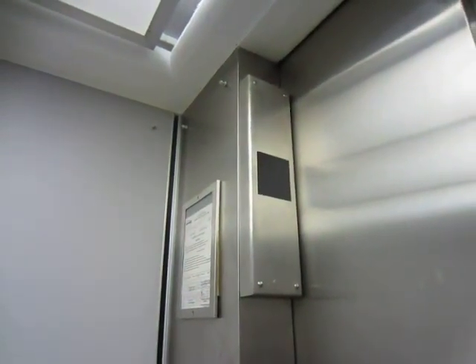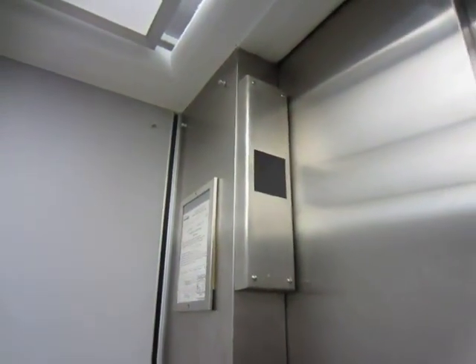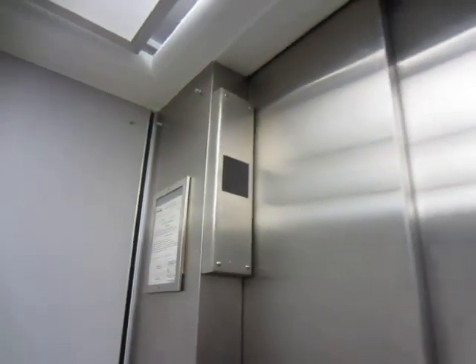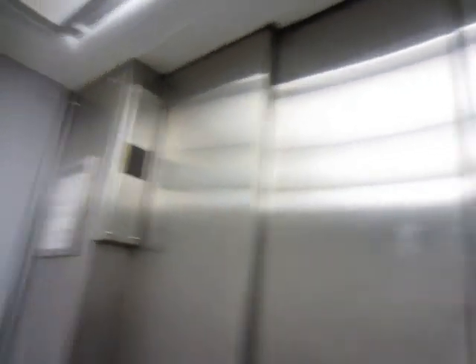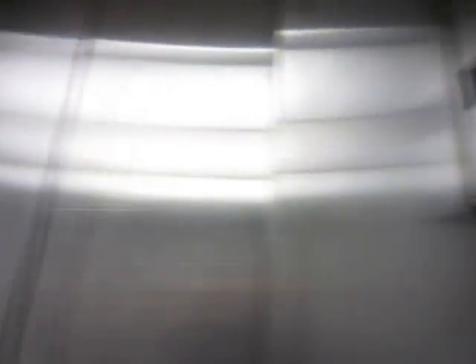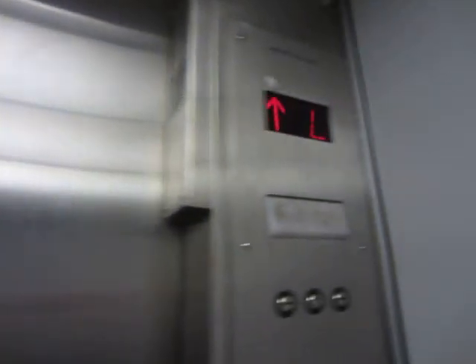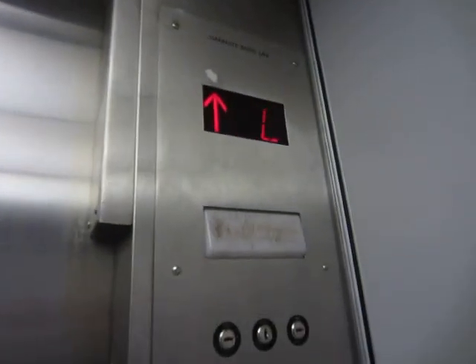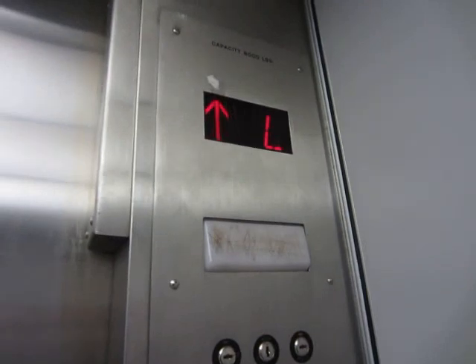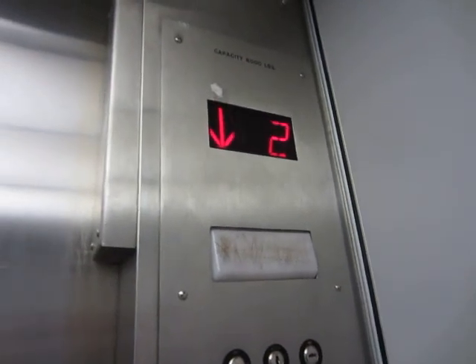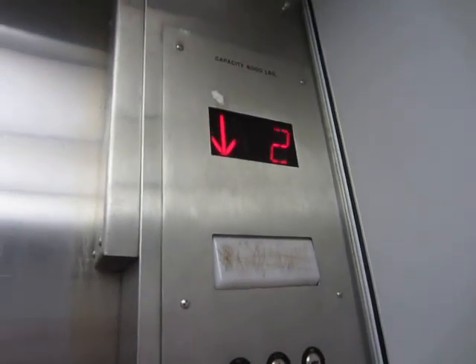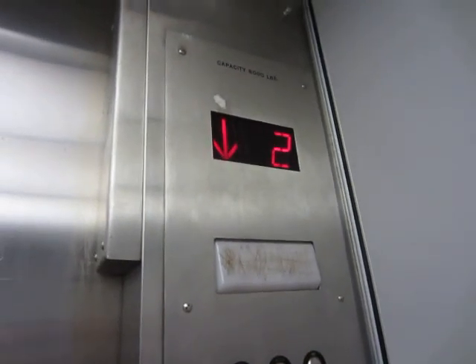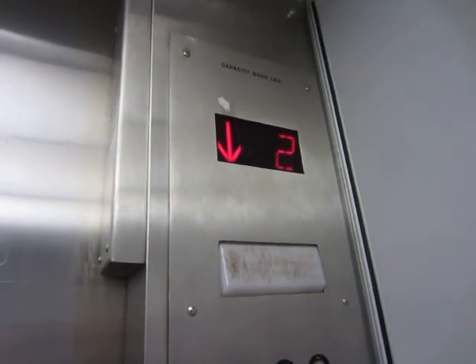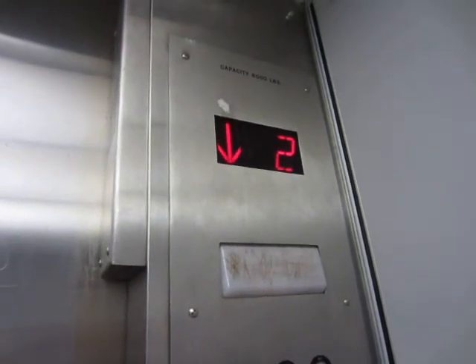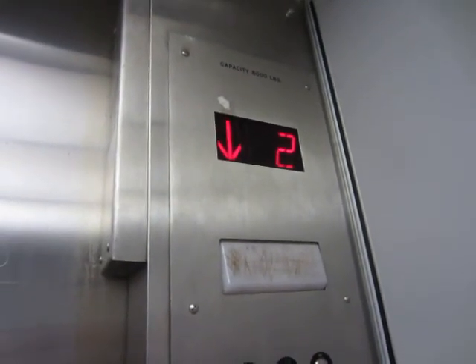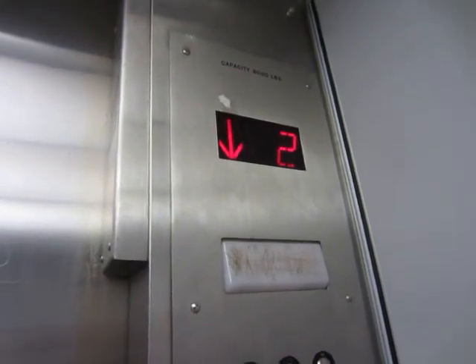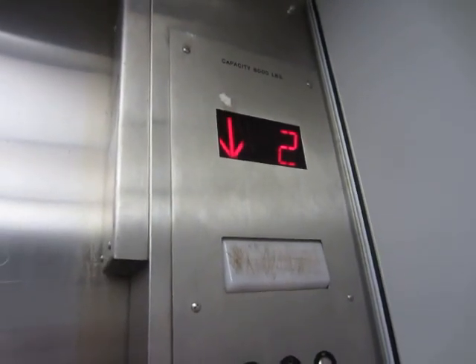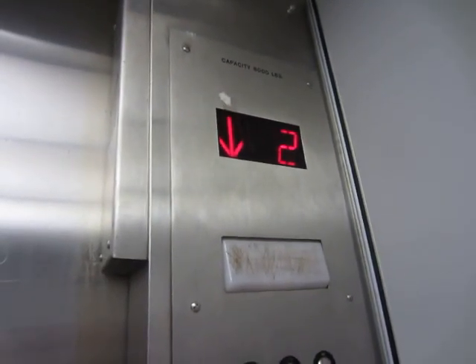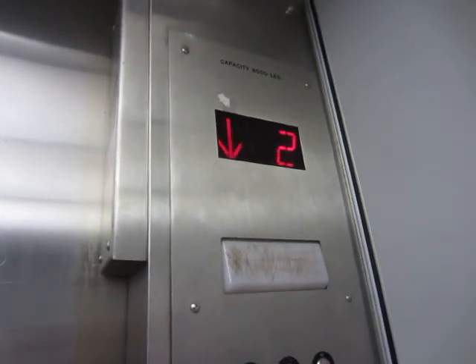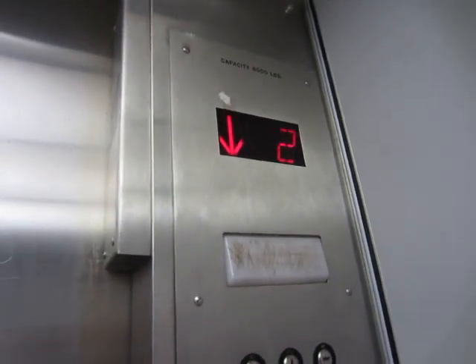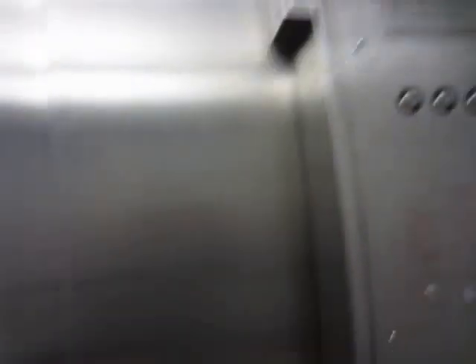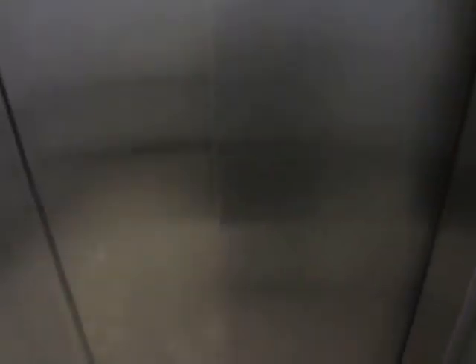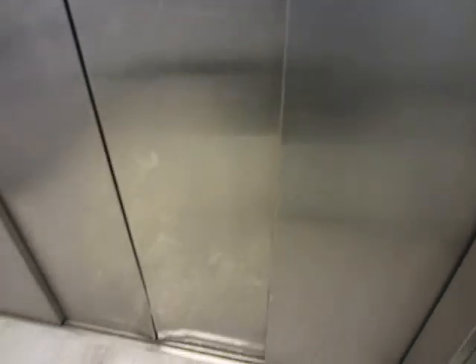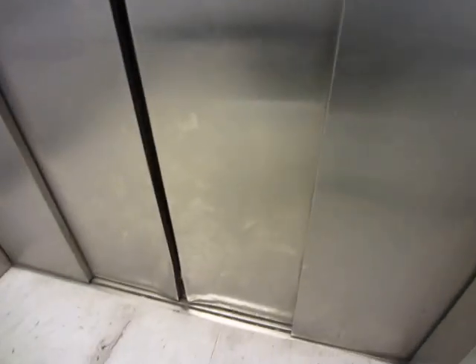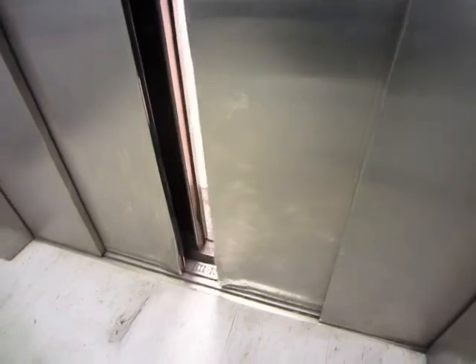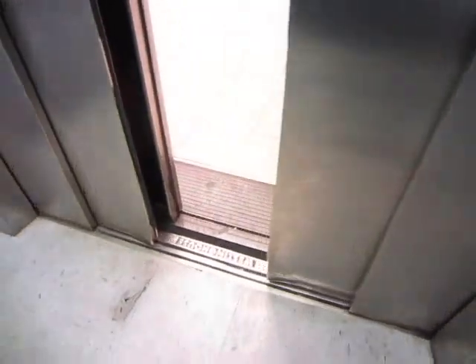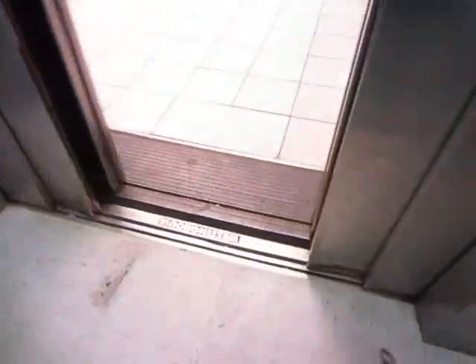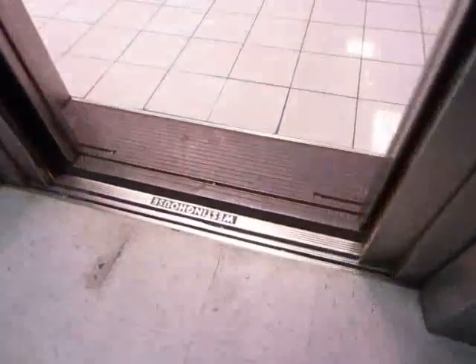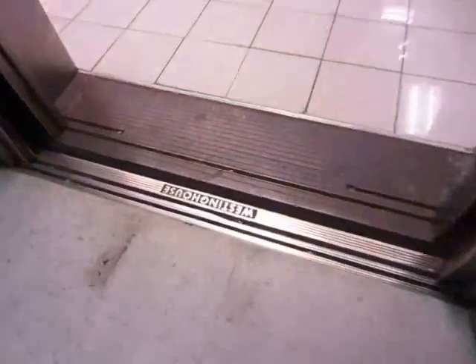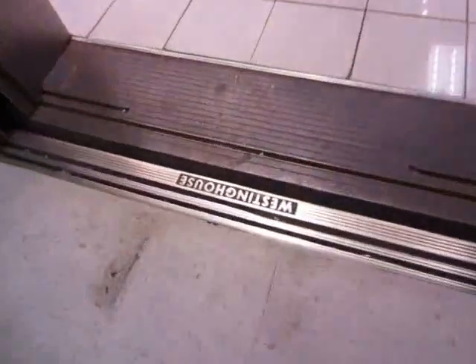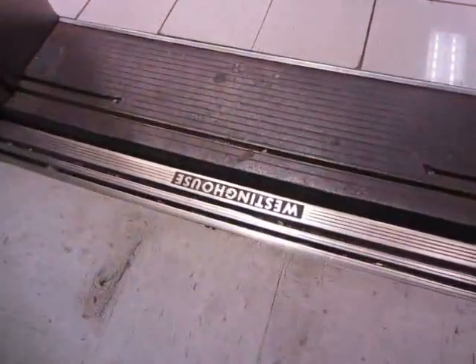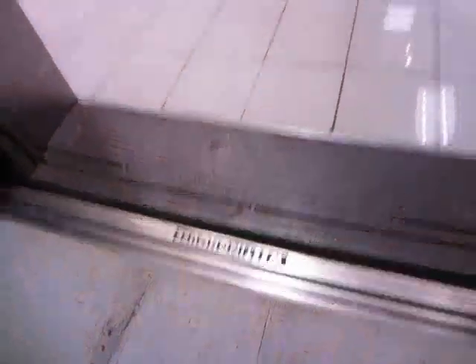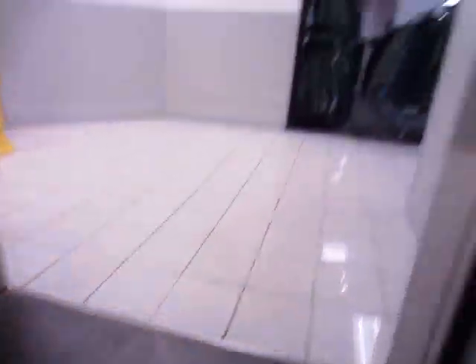Oh, it's Traction. It's Traction. This is a nice, classic elevator. Westinghouse.